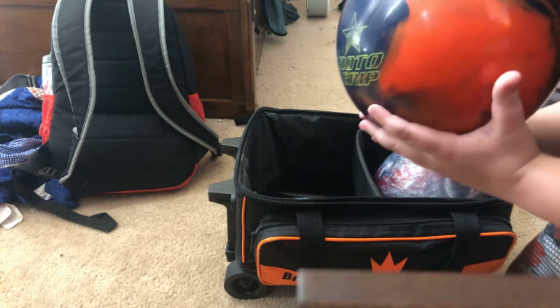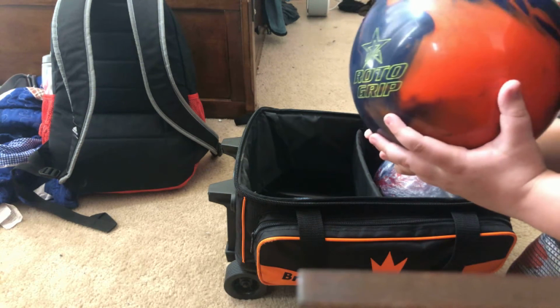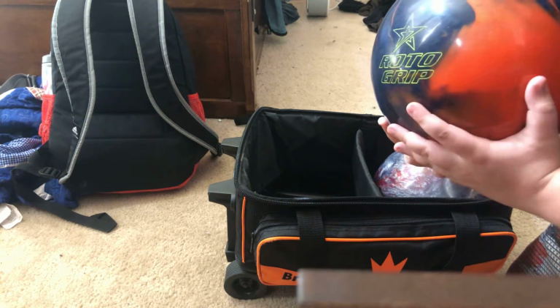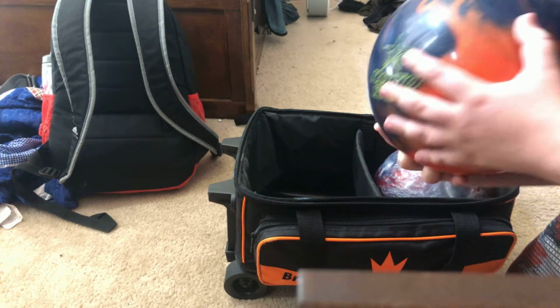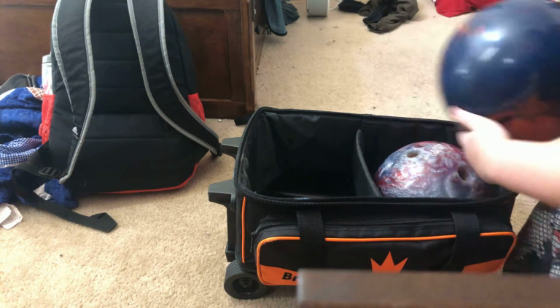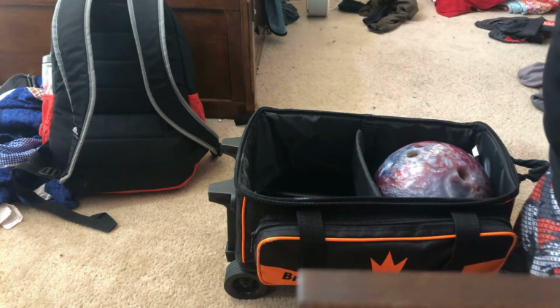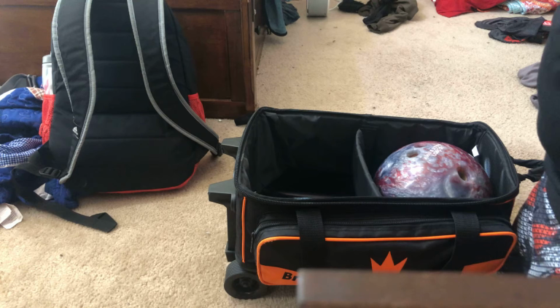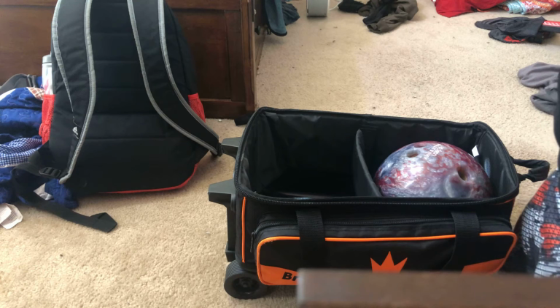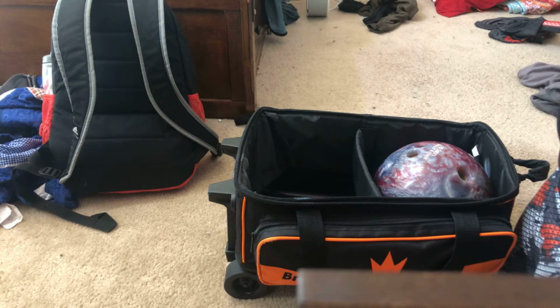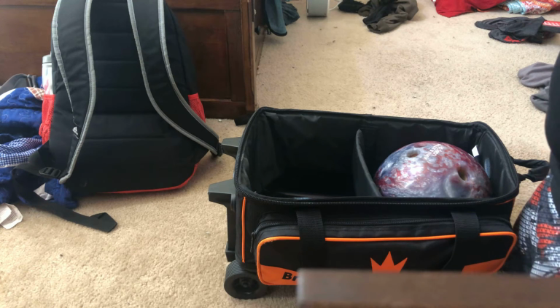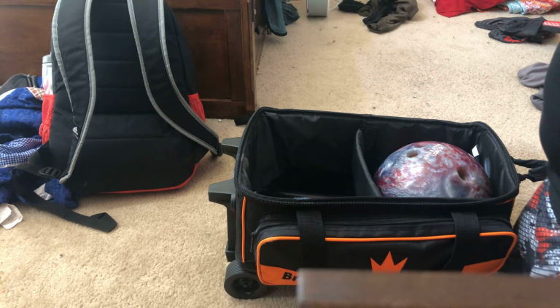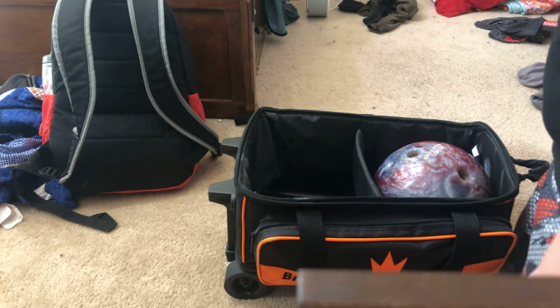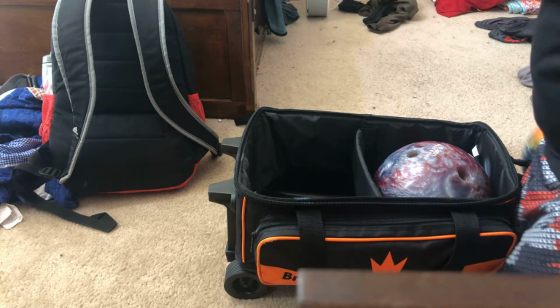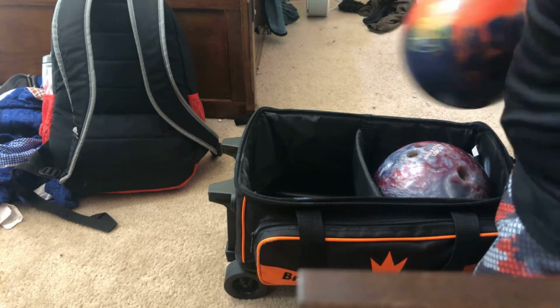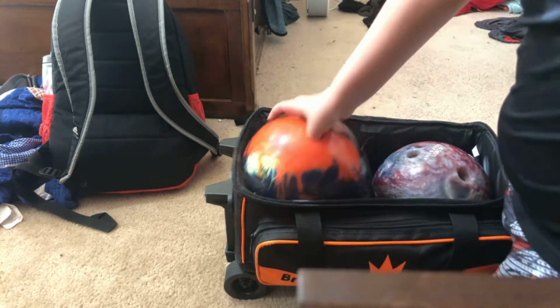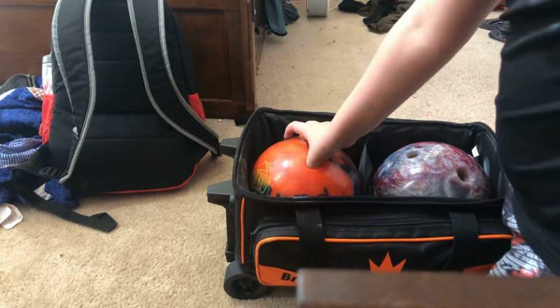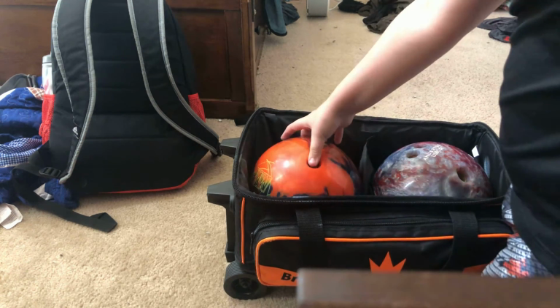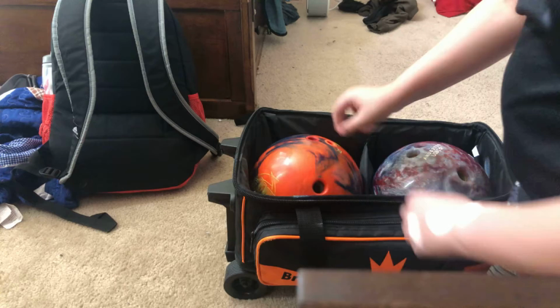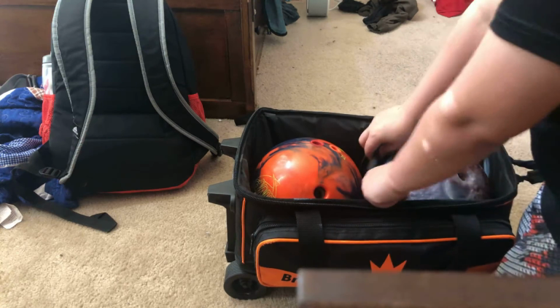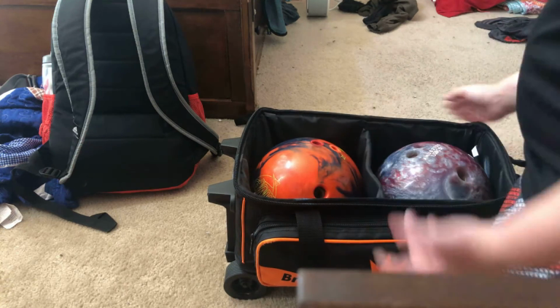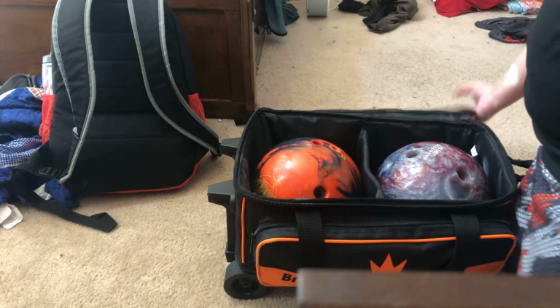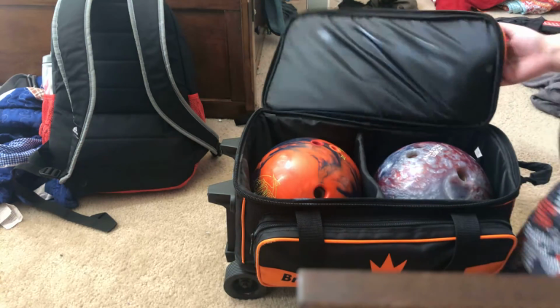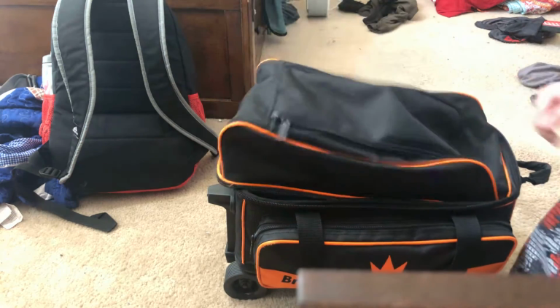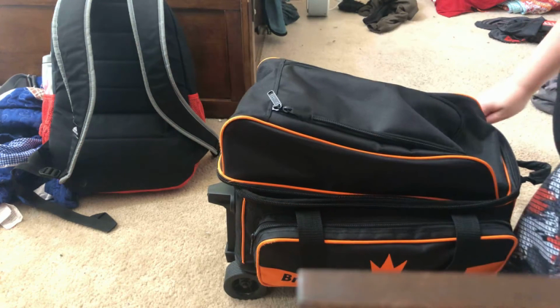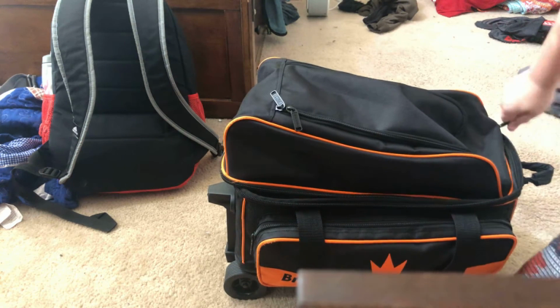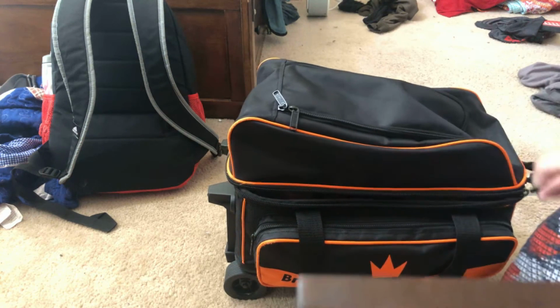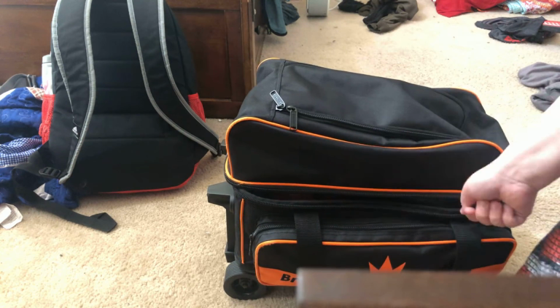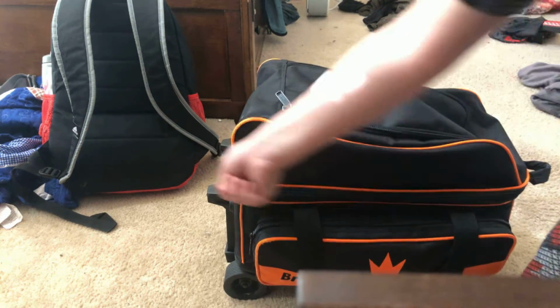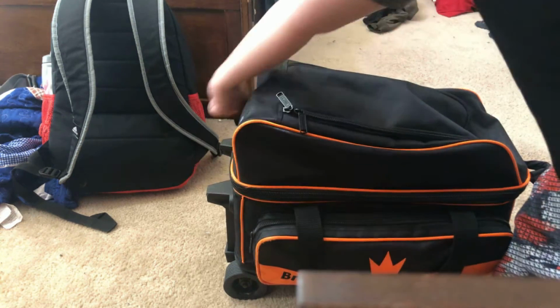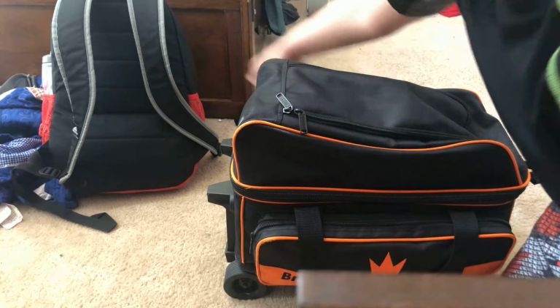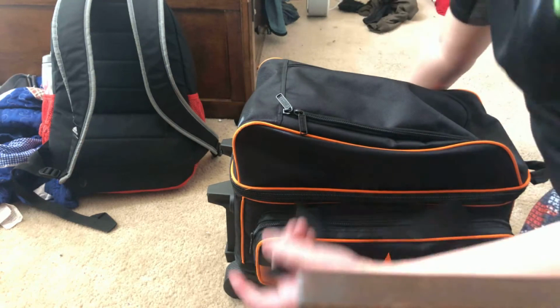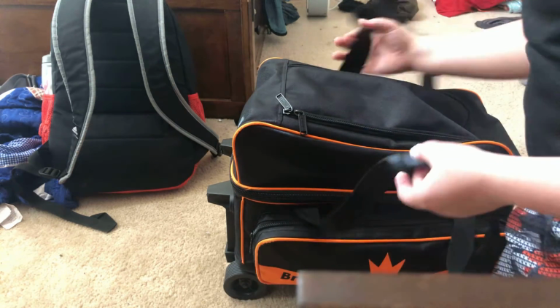Bomb ball. Nothing's ever changed that much. Just got some shoe covers and some ball cleaner. That's all we got.